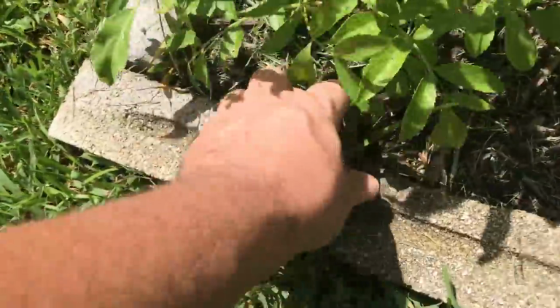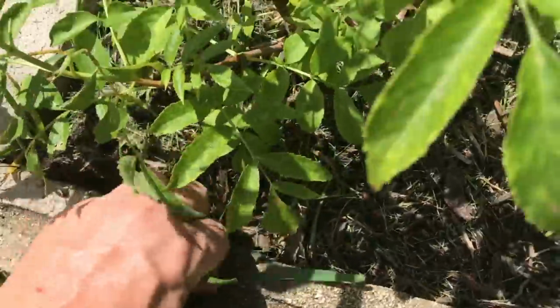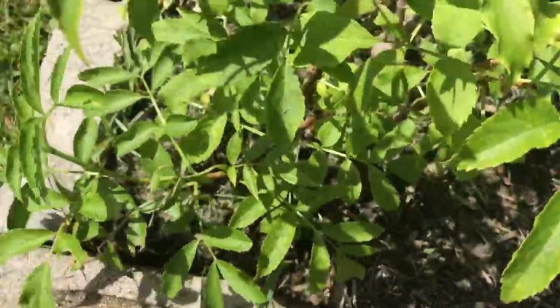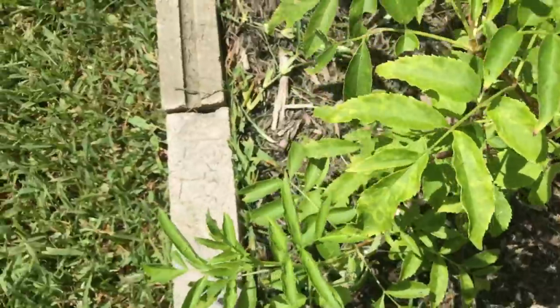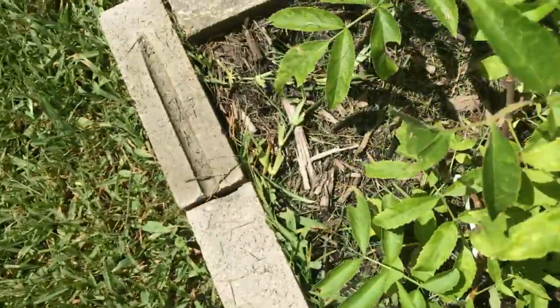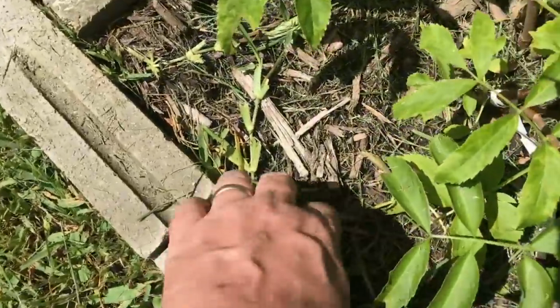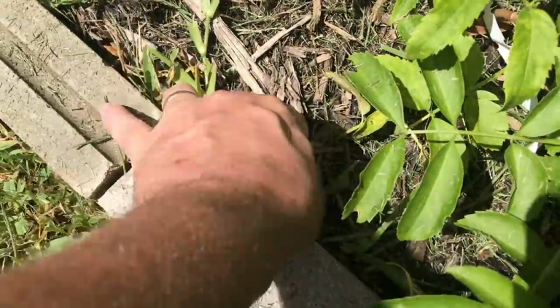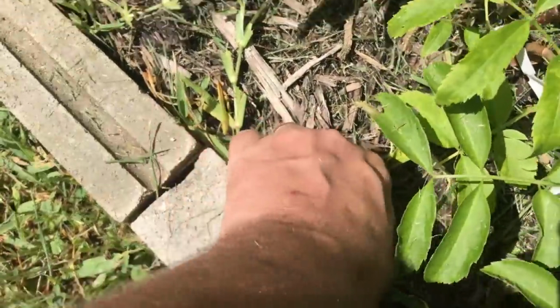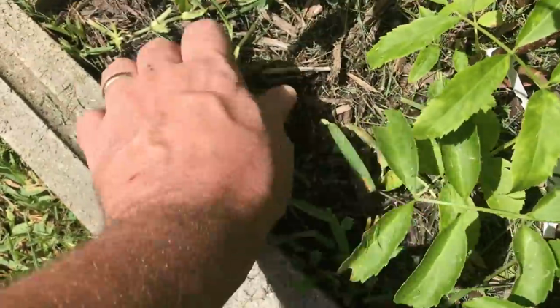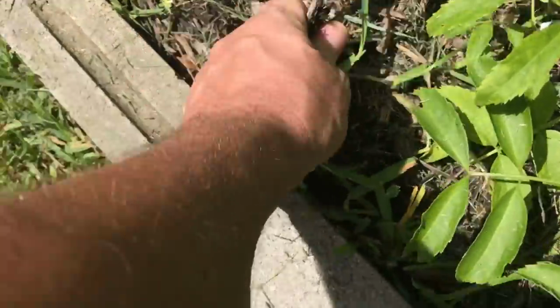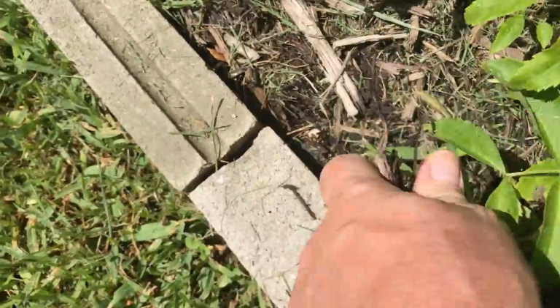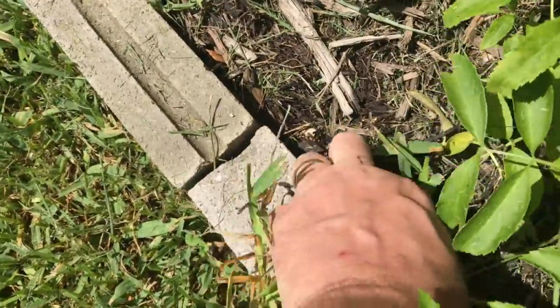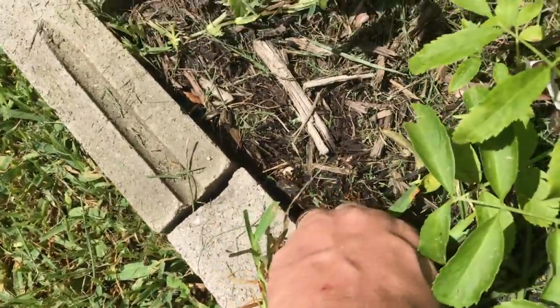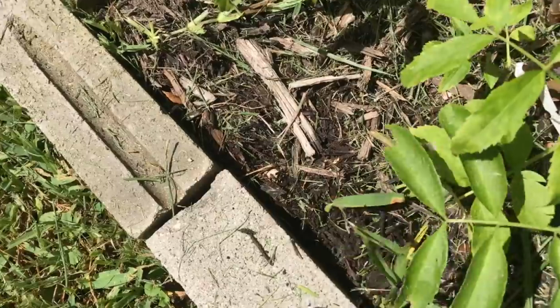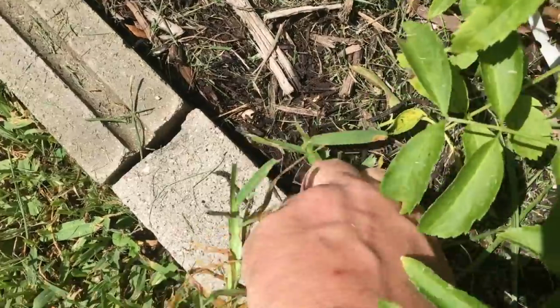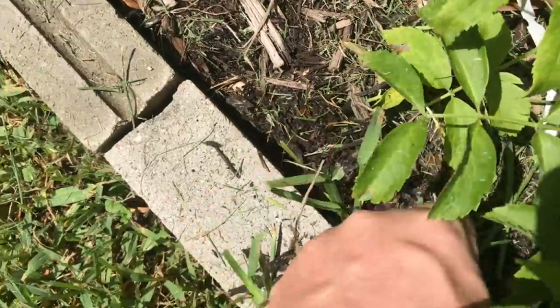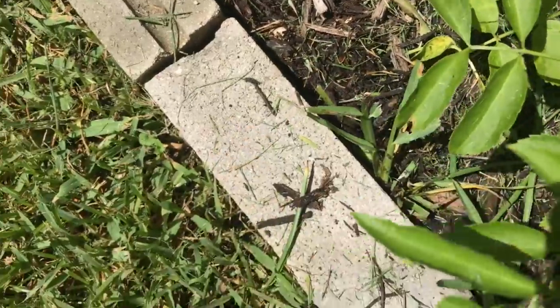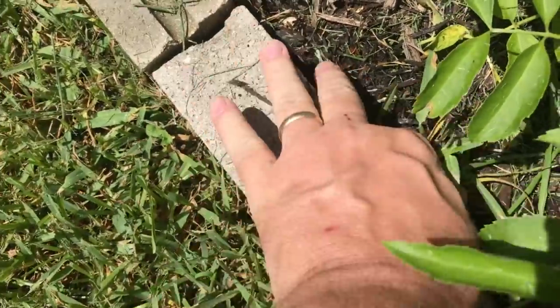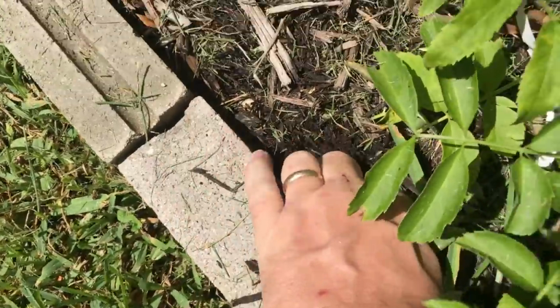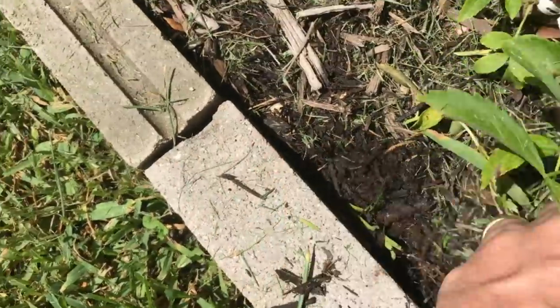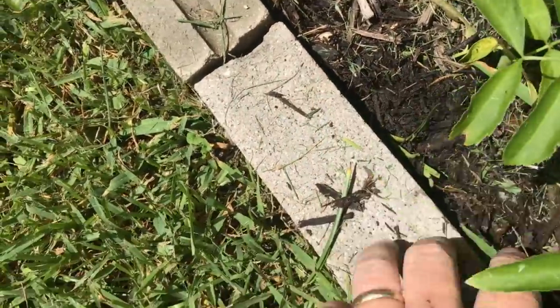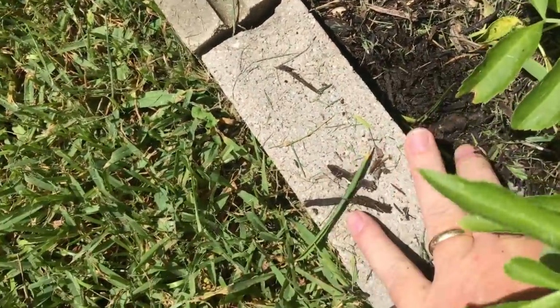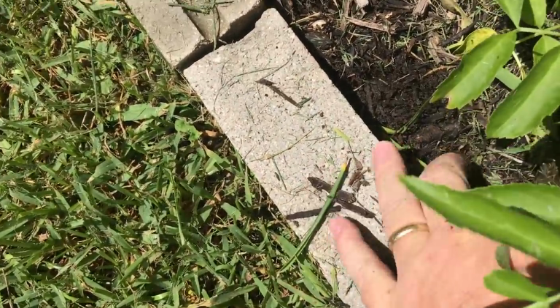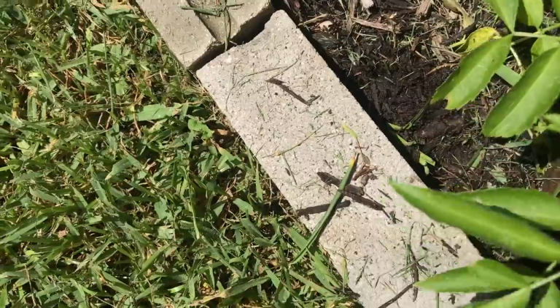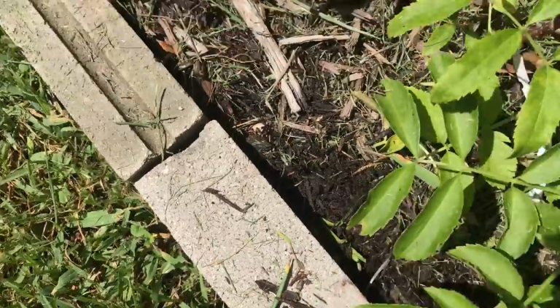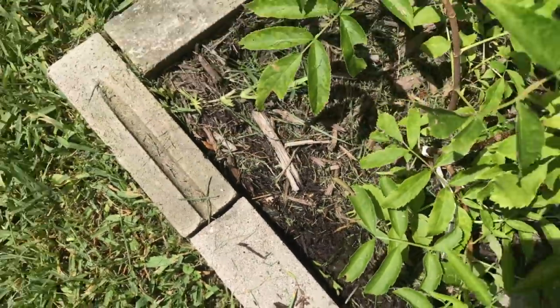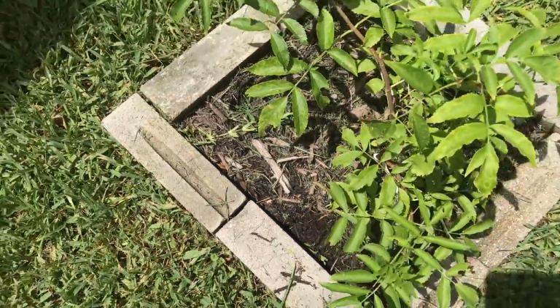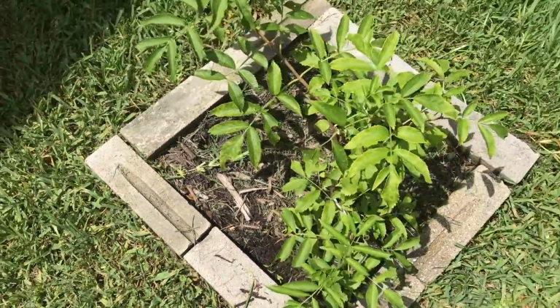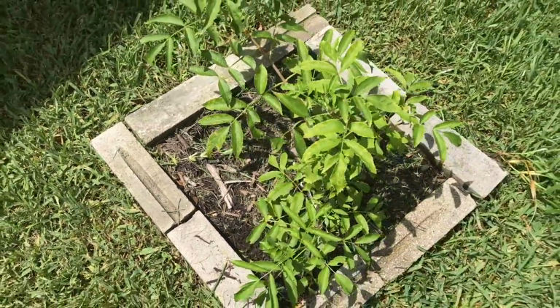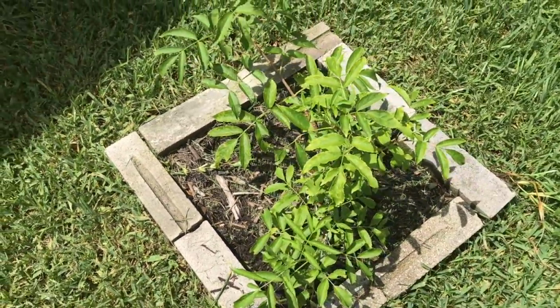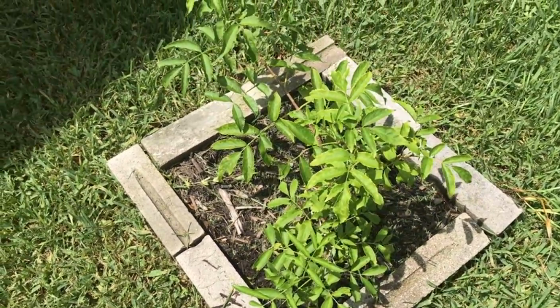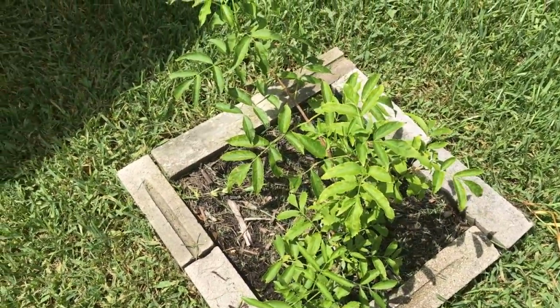One thing you want to do while this is still being established is when your grass sends all its runners out into the little soil around it here, pull that stuff out. That's the whole purpose of these bricks — to give me a border where I can clear out where the lawn is competing with my tree.